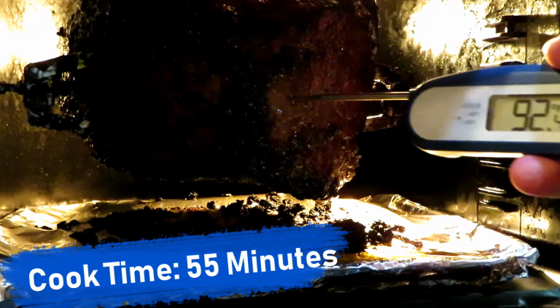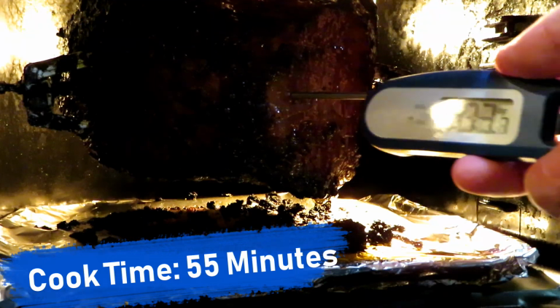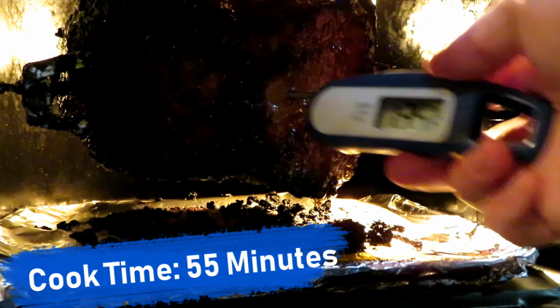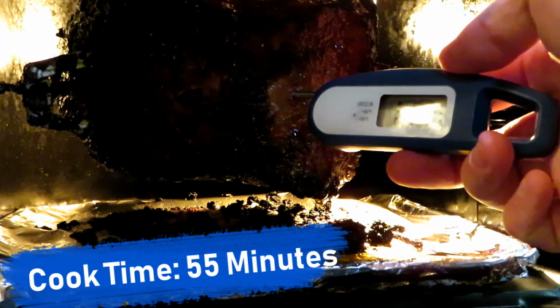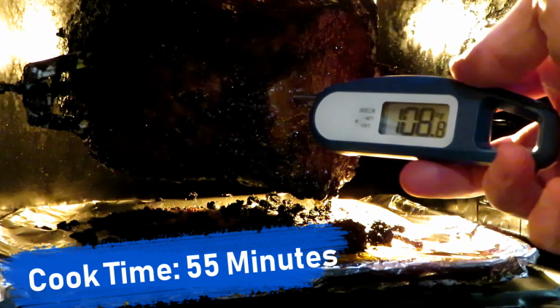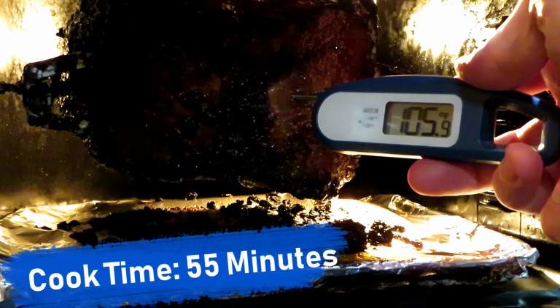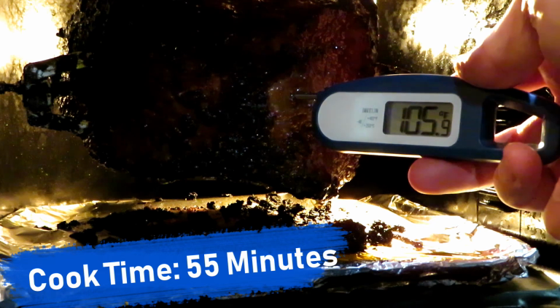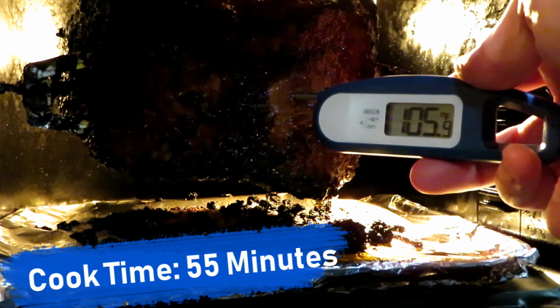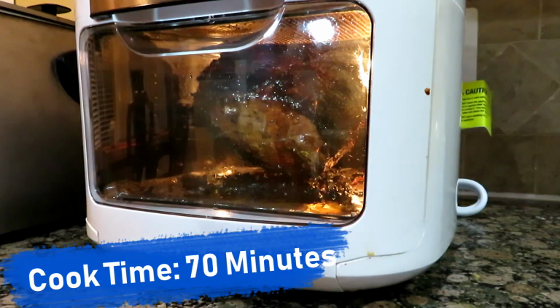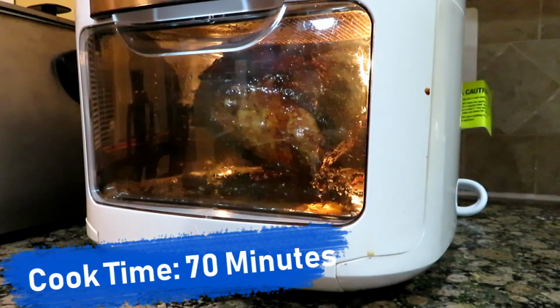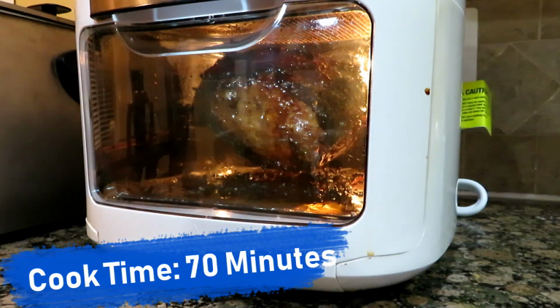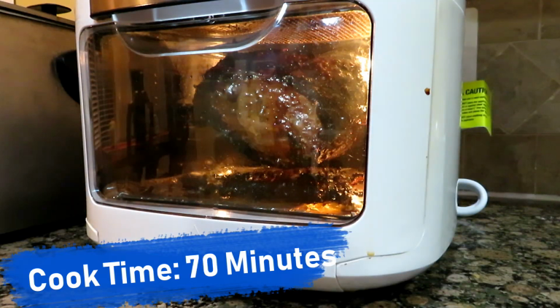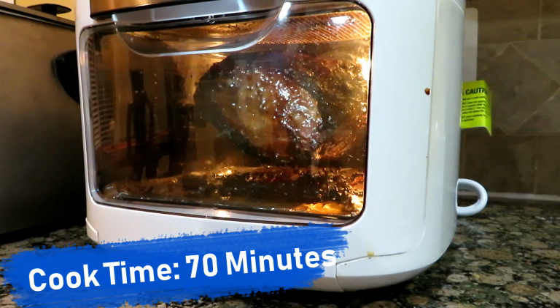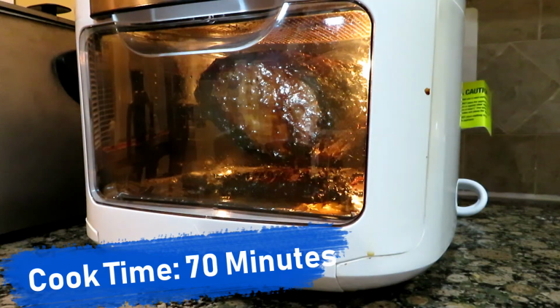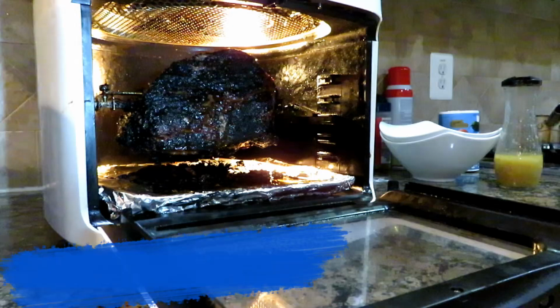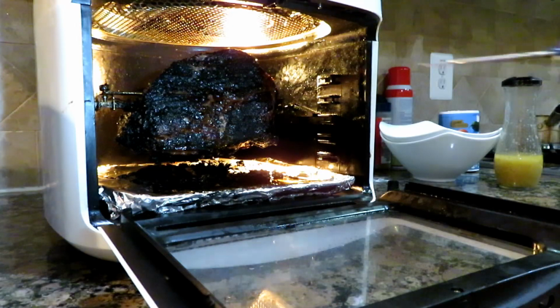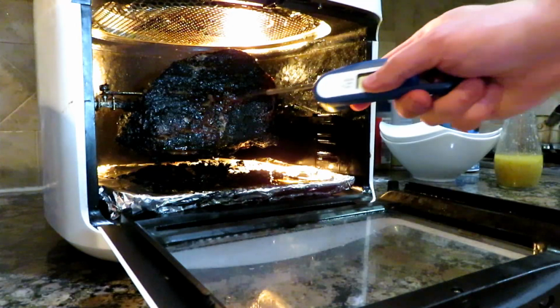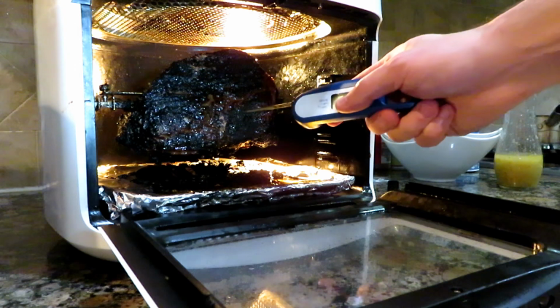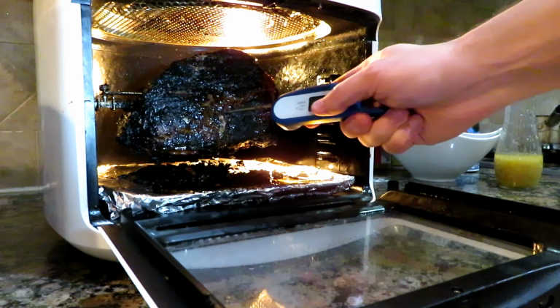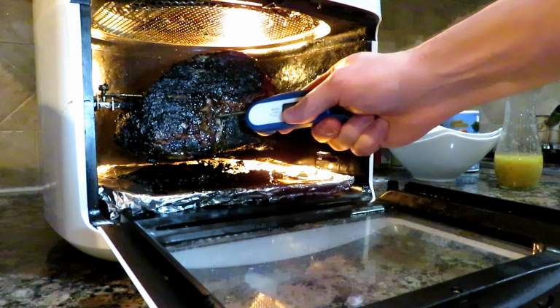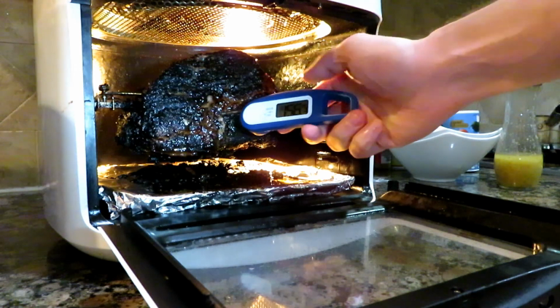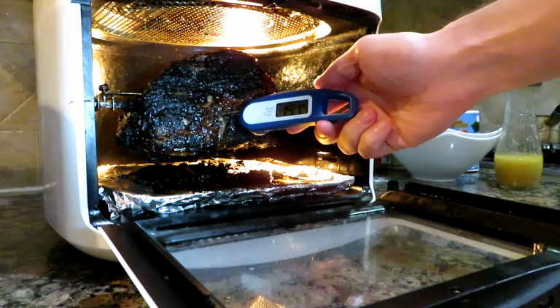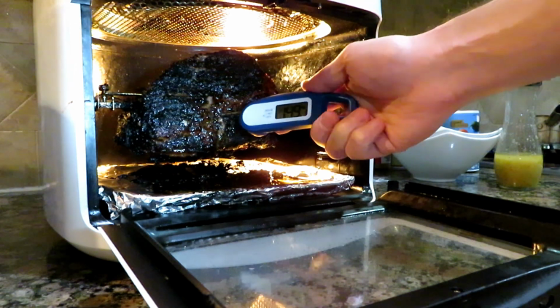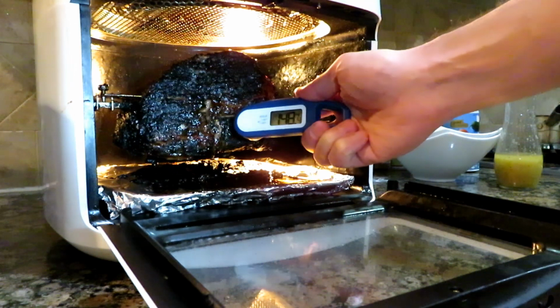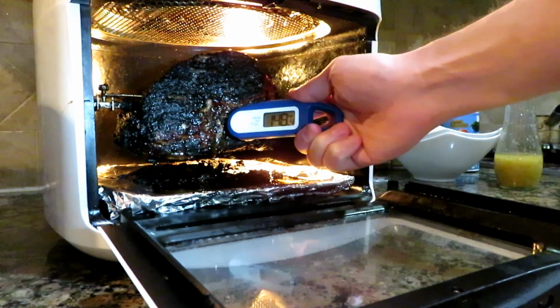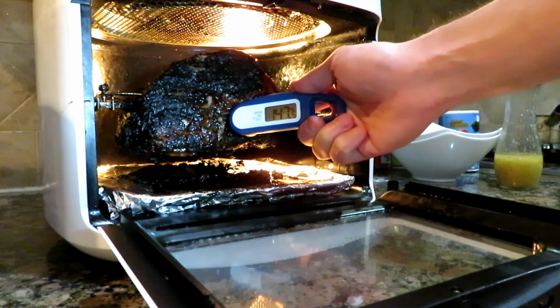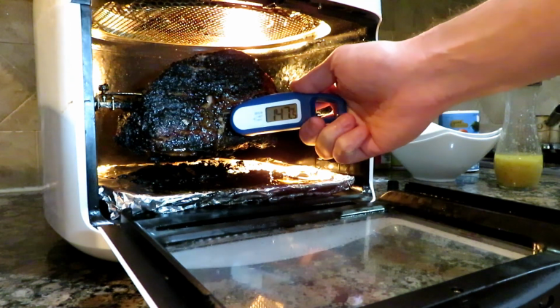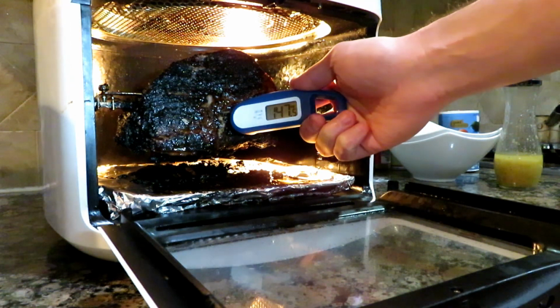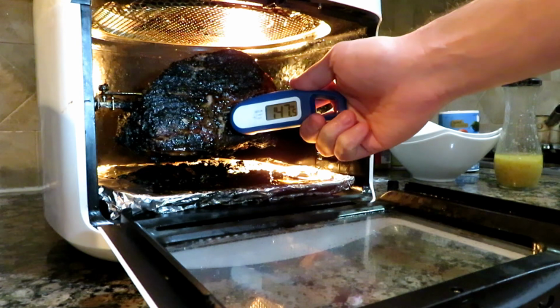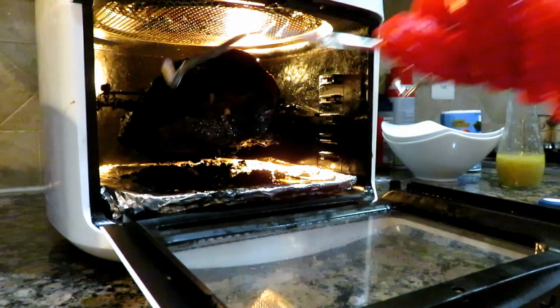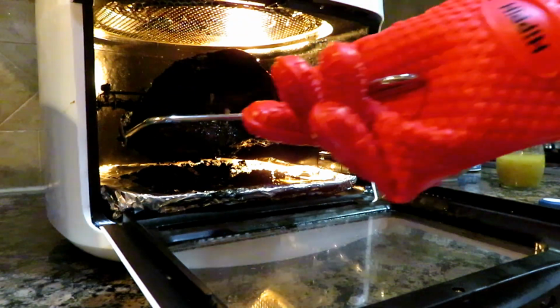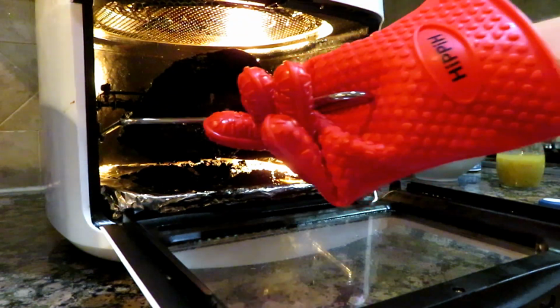After about an hour in the oven I was a little surprised that the temperature wasn't higher. The outside was starting to look a little too burnt, so I just took it out.